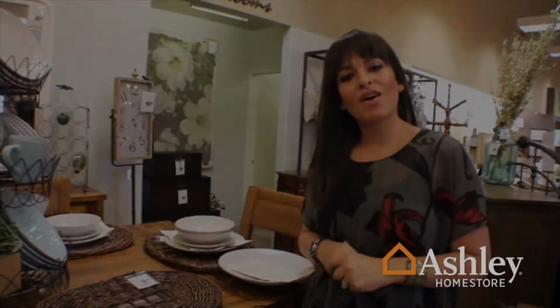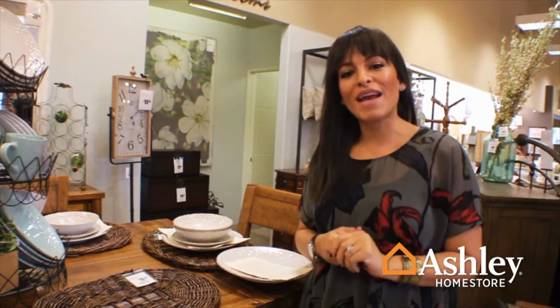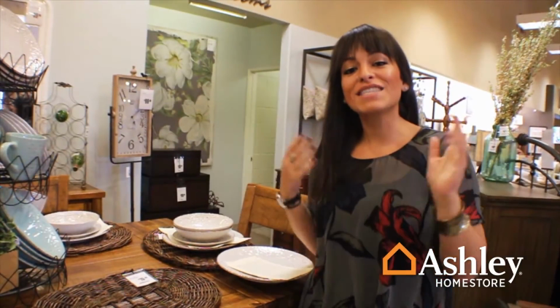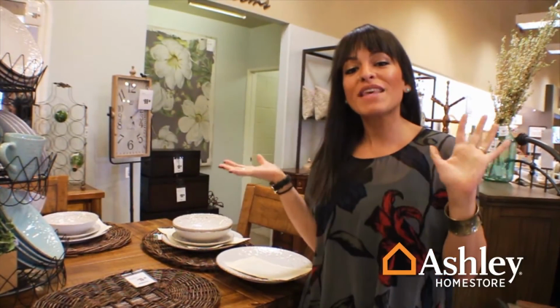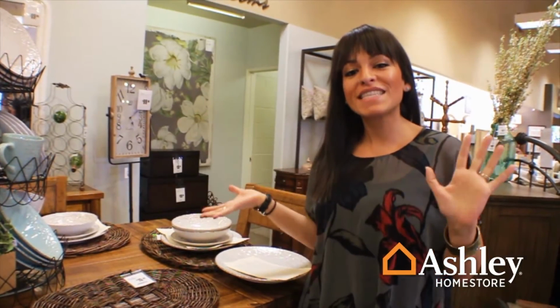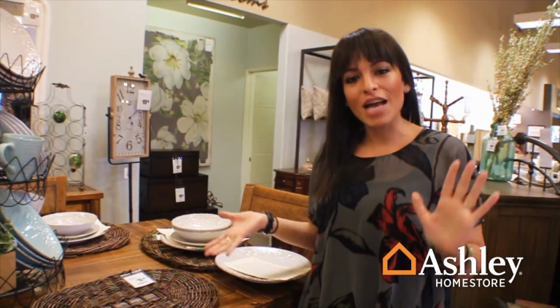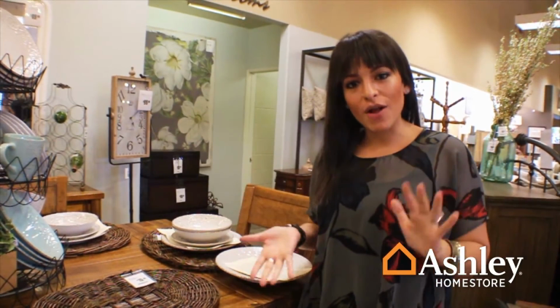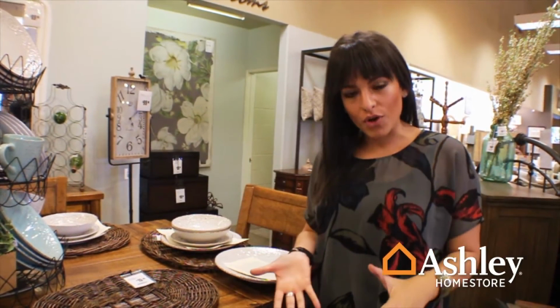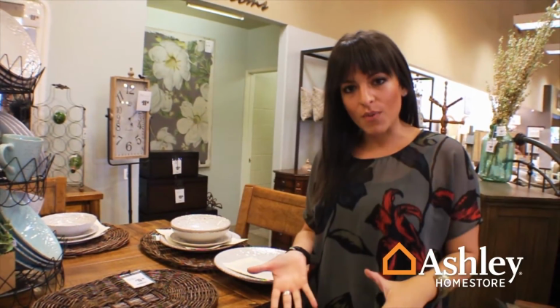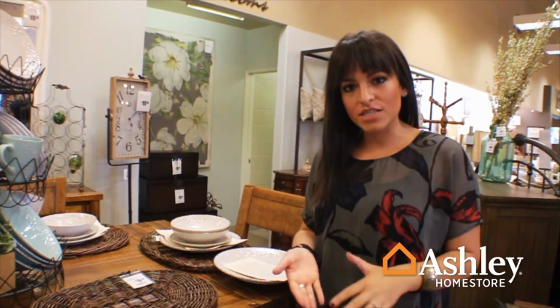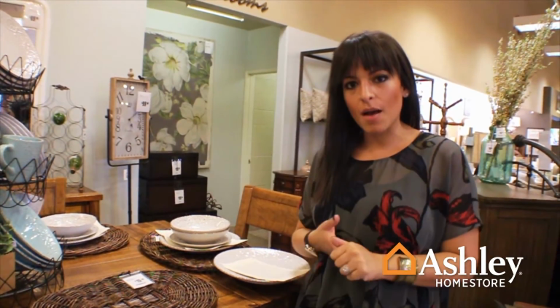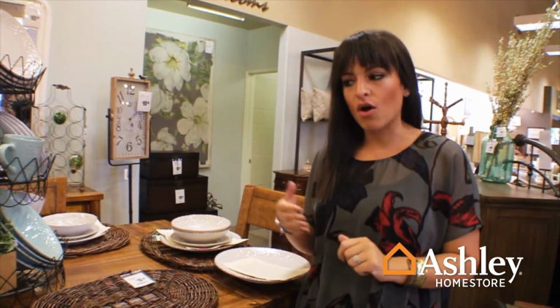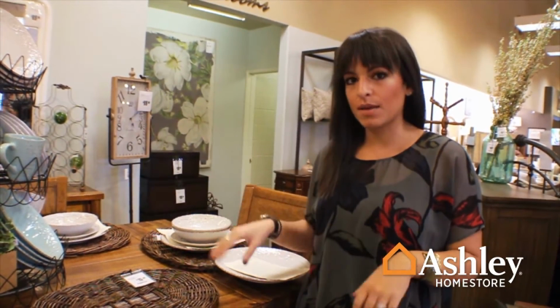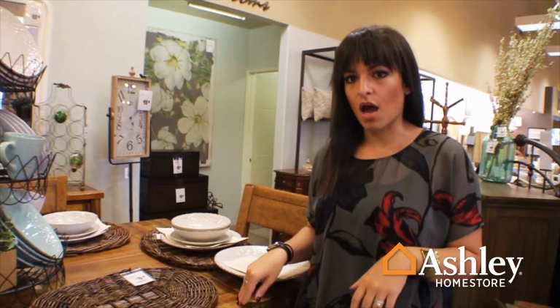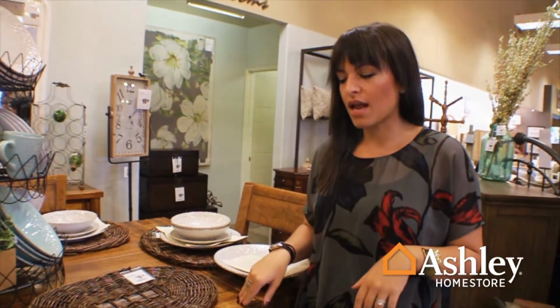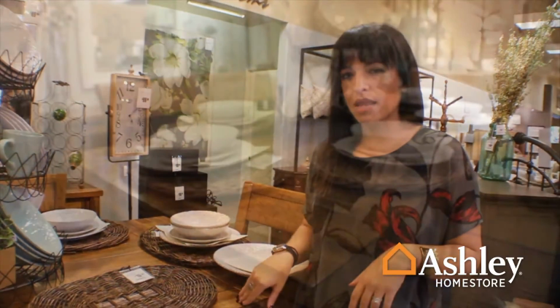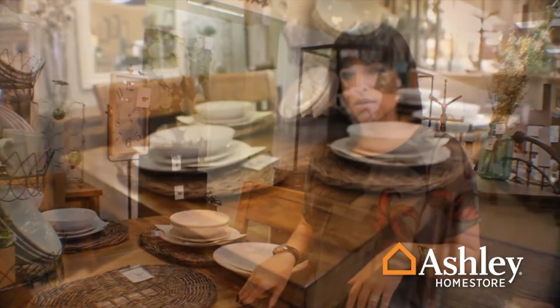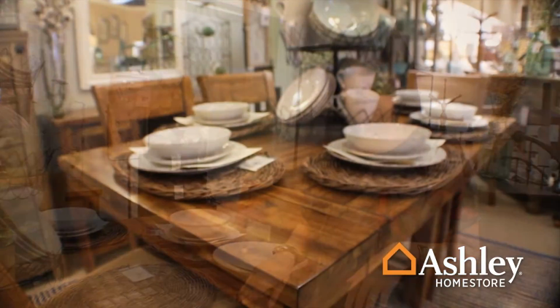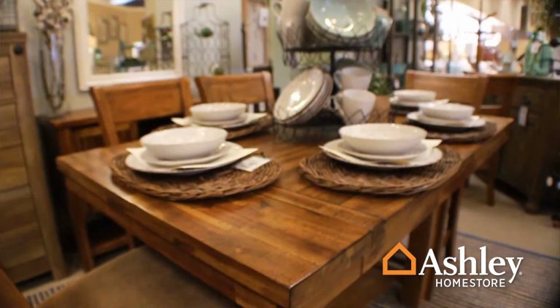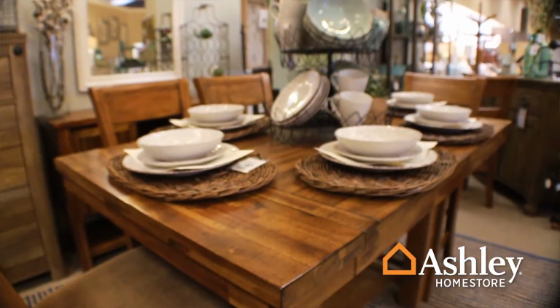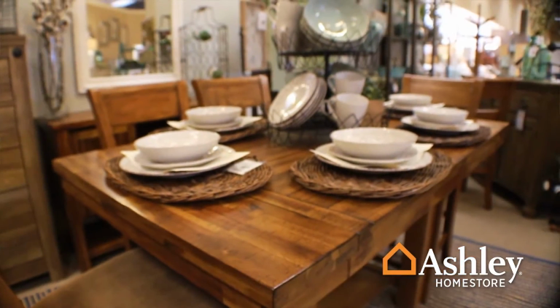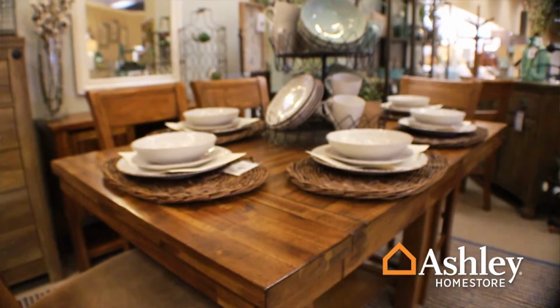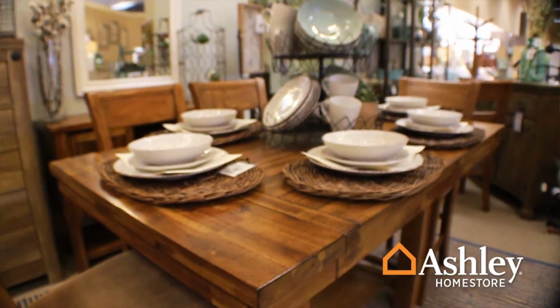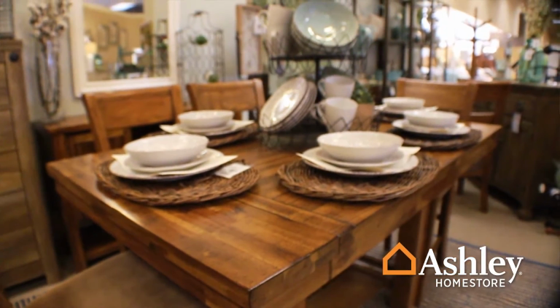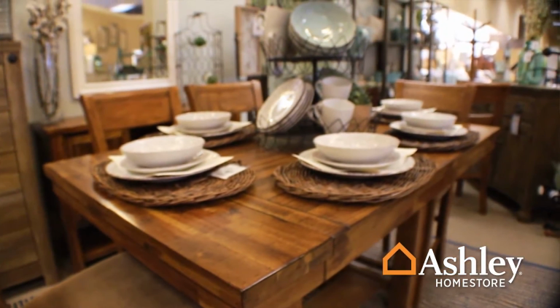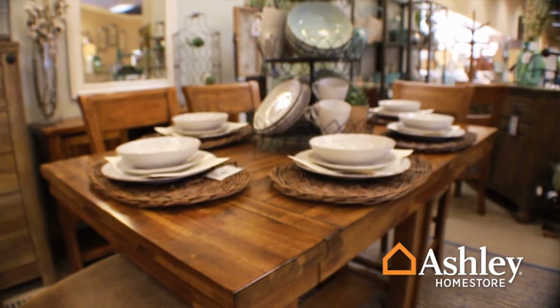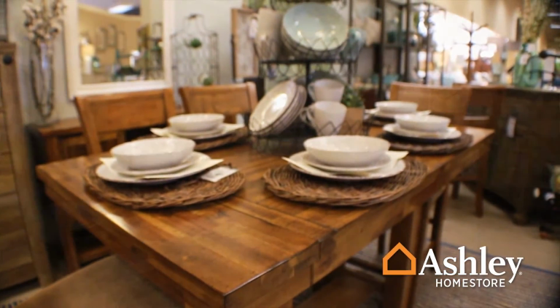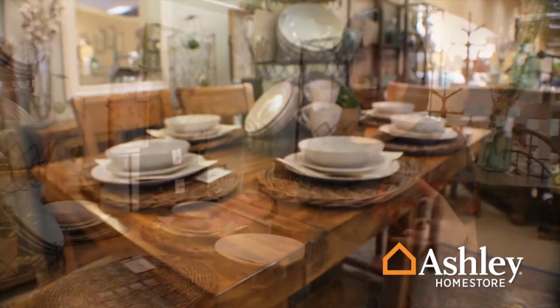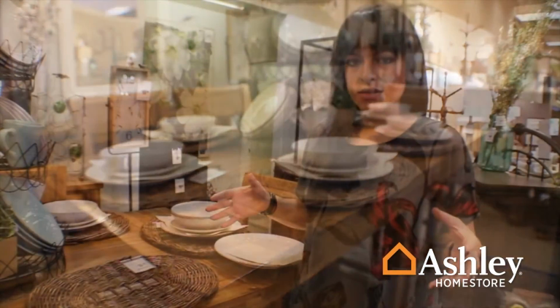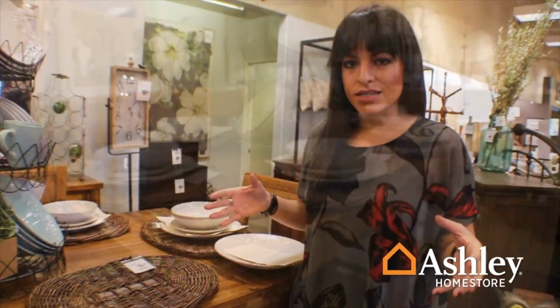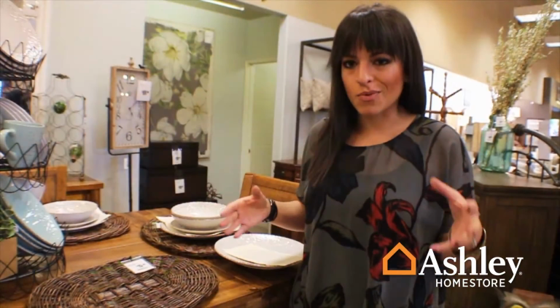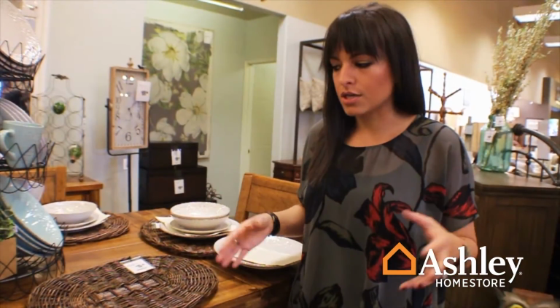With Thanksgiving coming around the corner, we wanted to talk about tabletop and how to layer — just enough to look fun and festive, but not too much where your guest doesn't know where to sit or what to use.